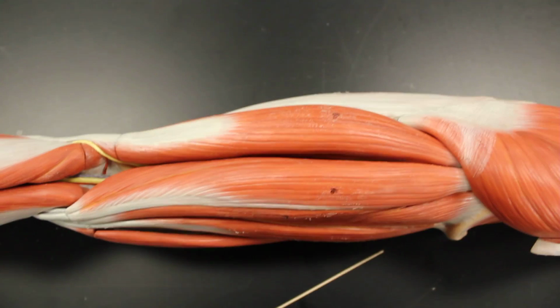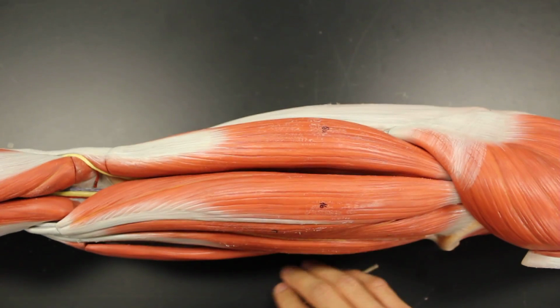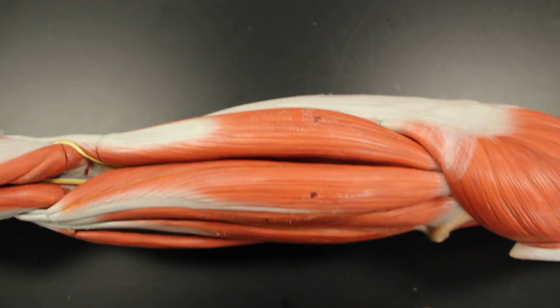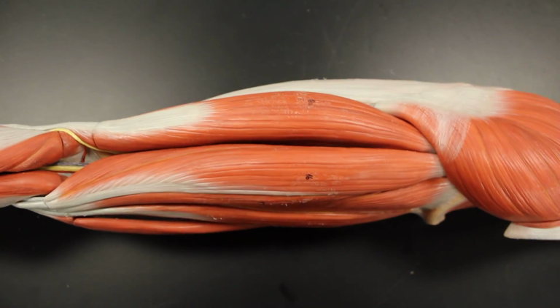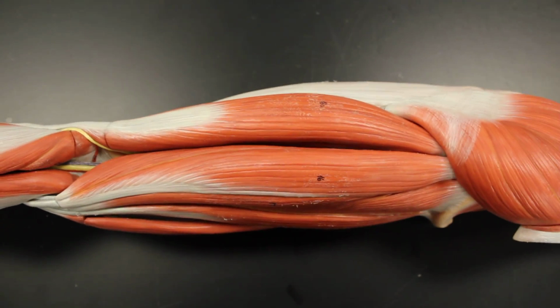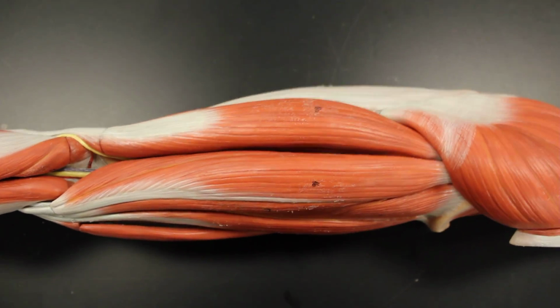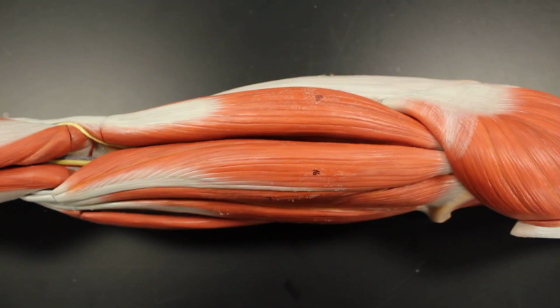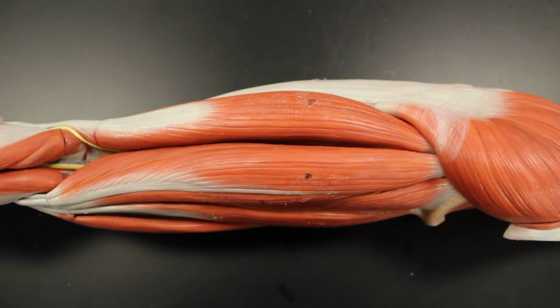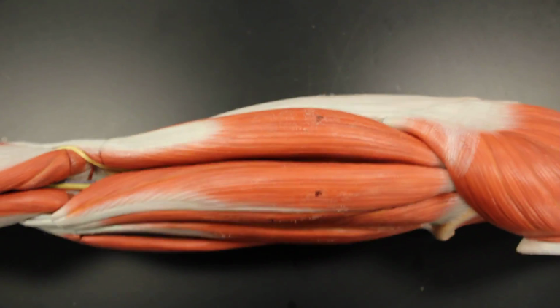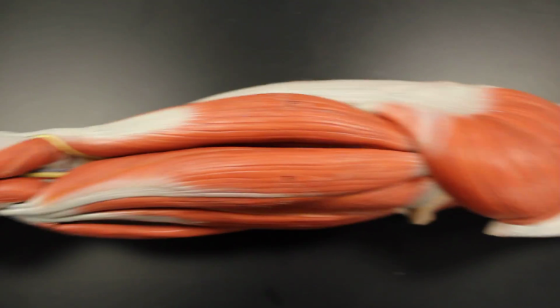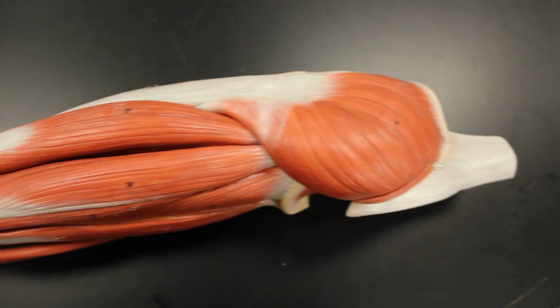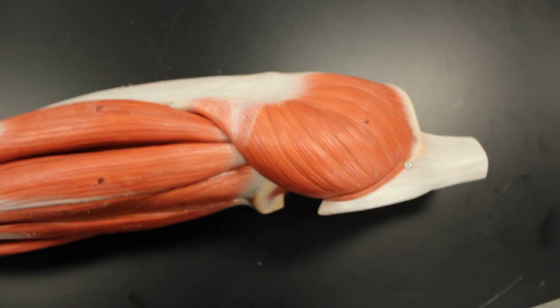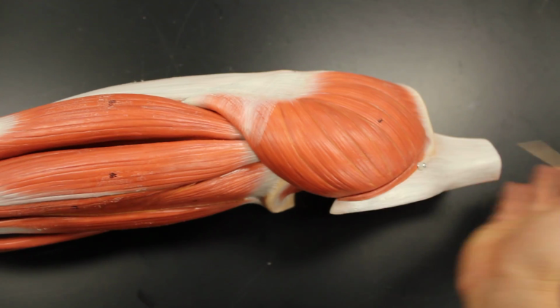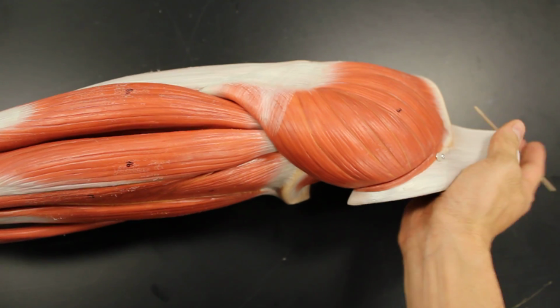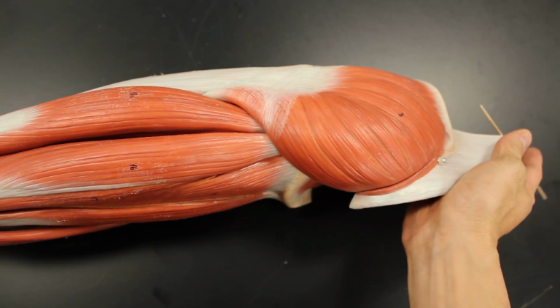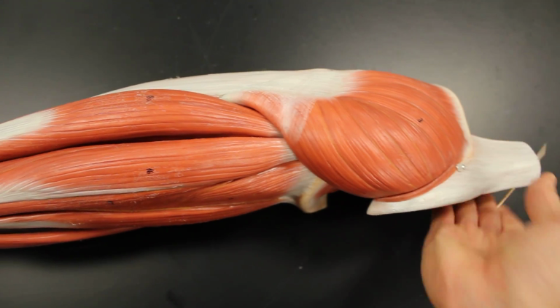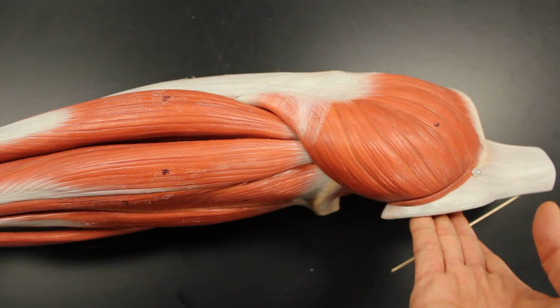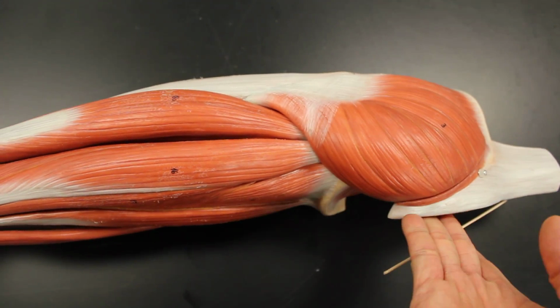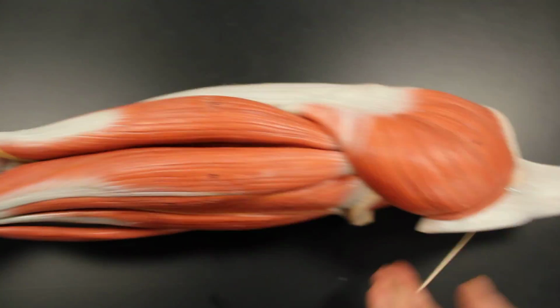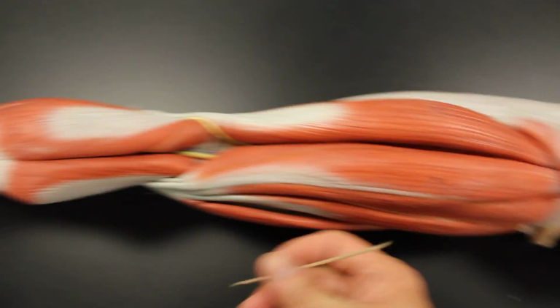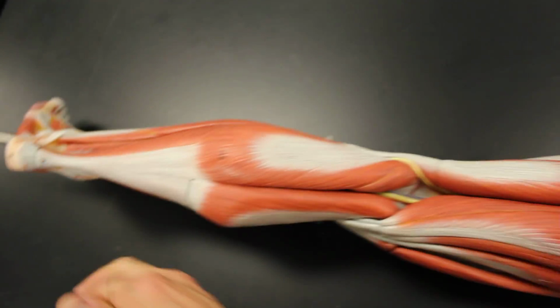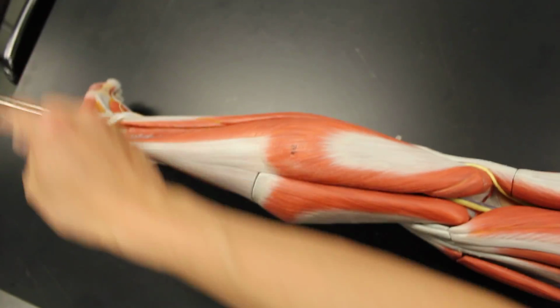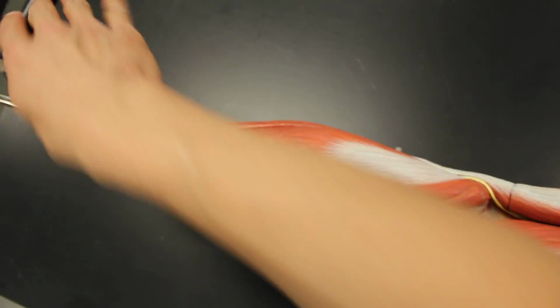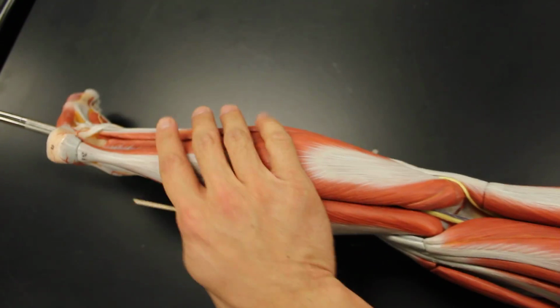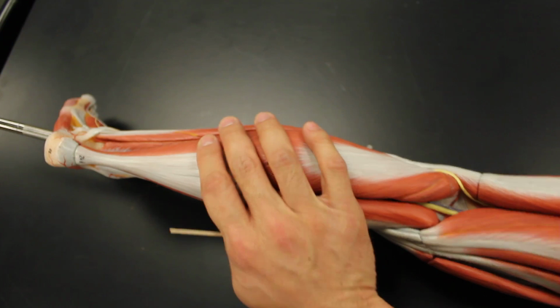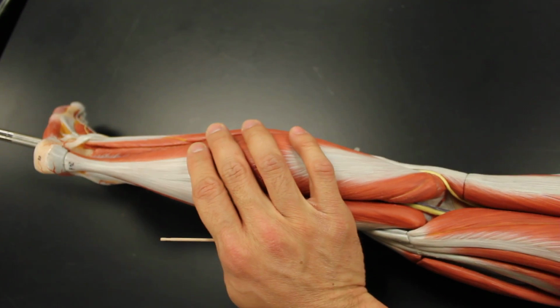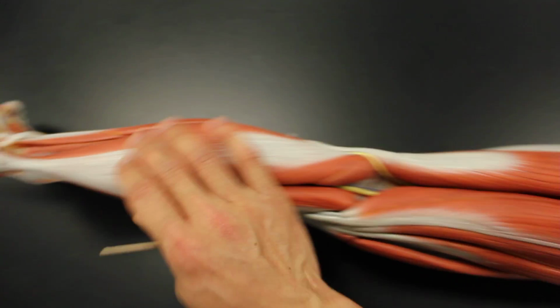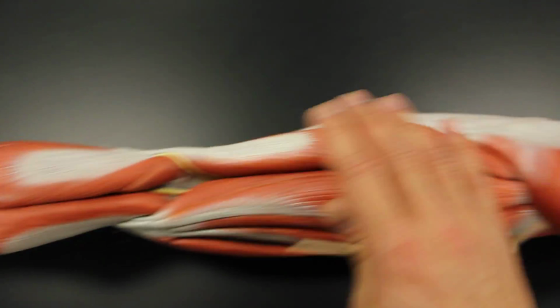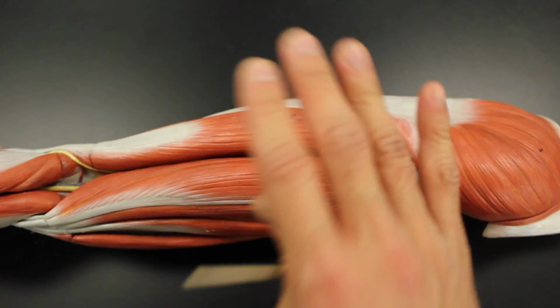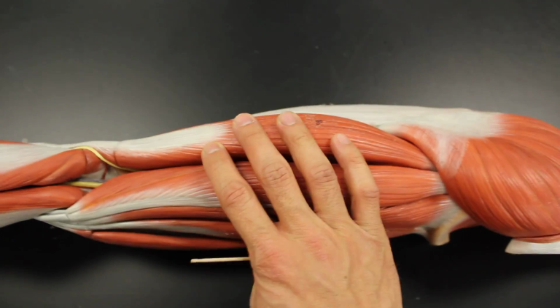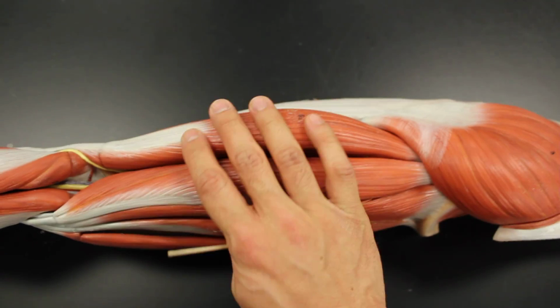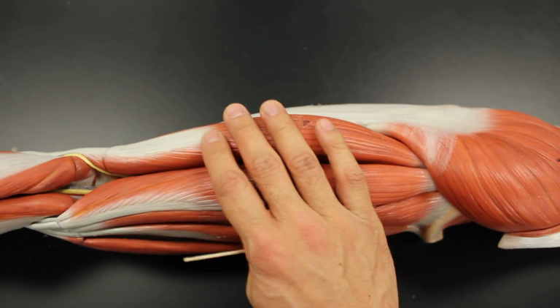Here we are again on the posterior thigh. Let's get orientated — this is still the lower extremity. As you can see, here is the lumbar vertebrae and here's the sacrum. So this side is medial, and this side is the posterior compartment of the leg. We're talking about this group of muscles.